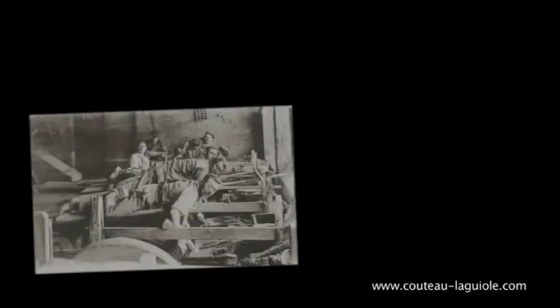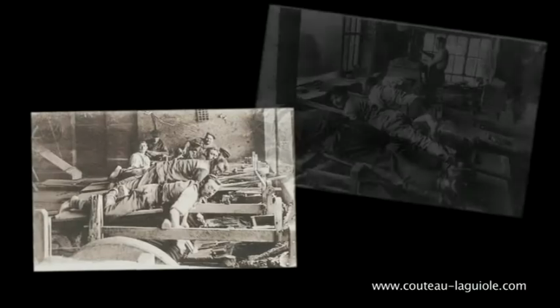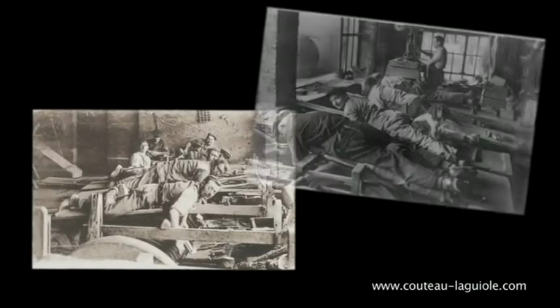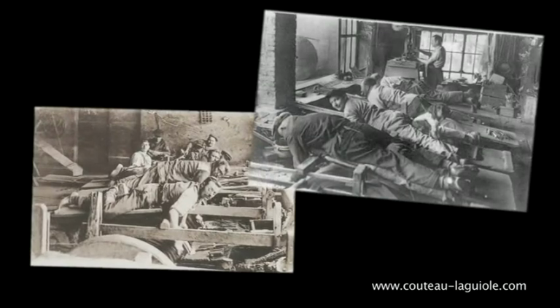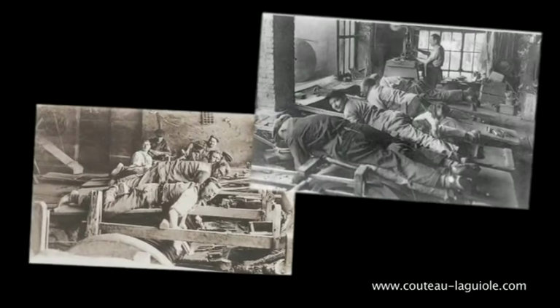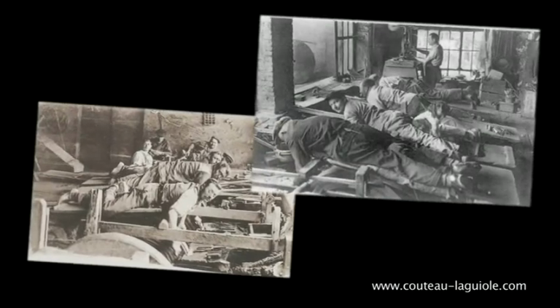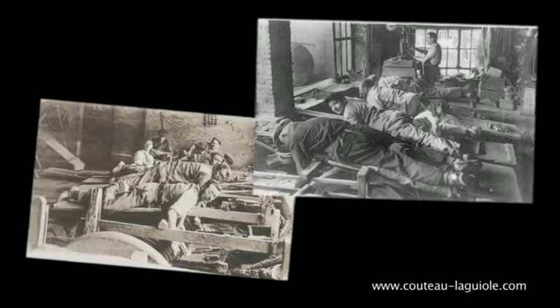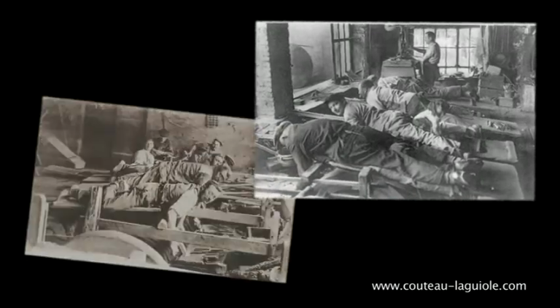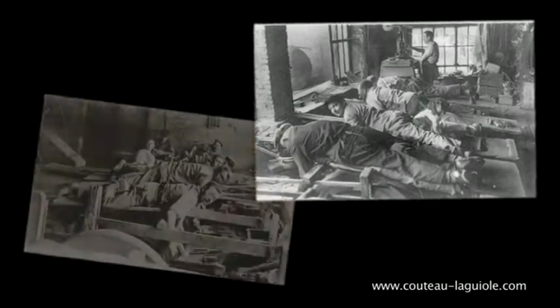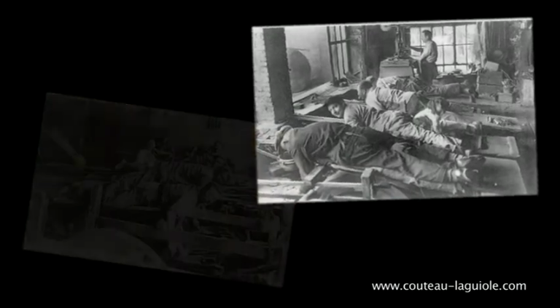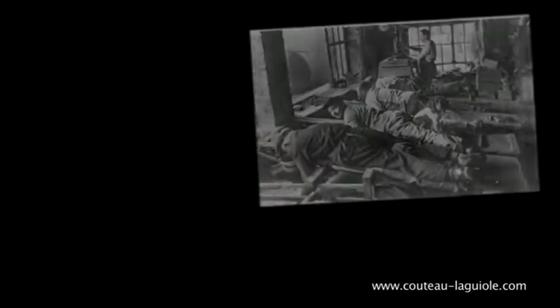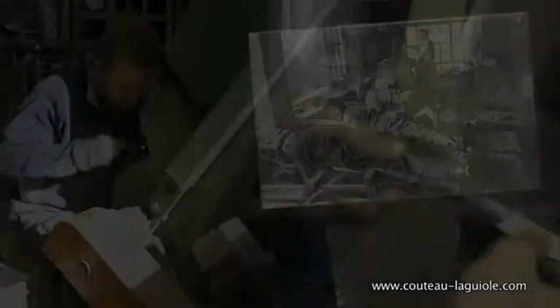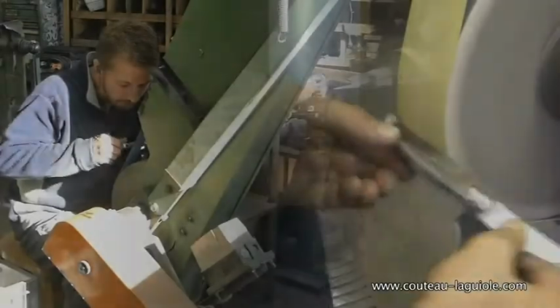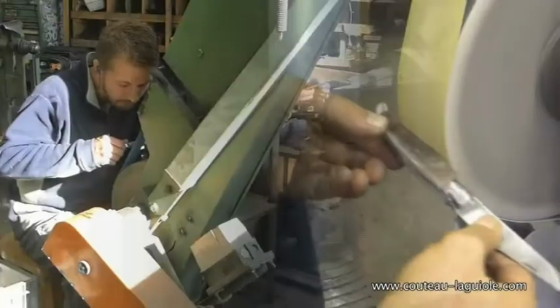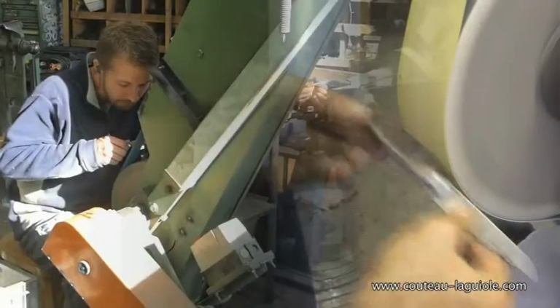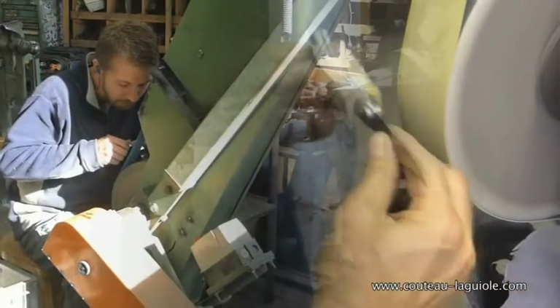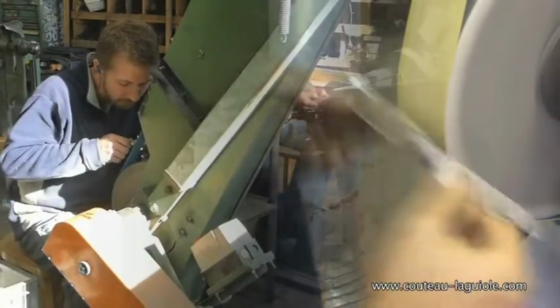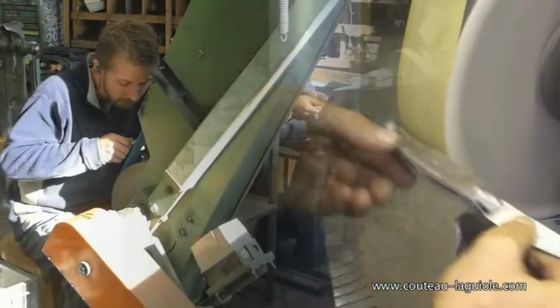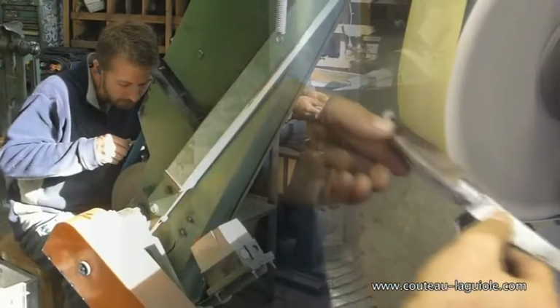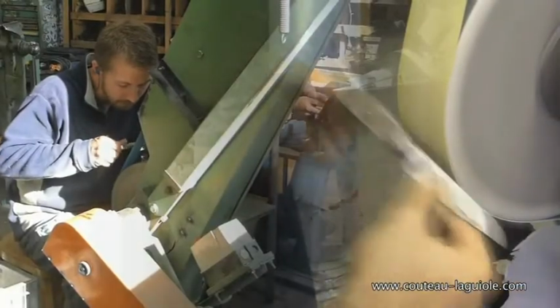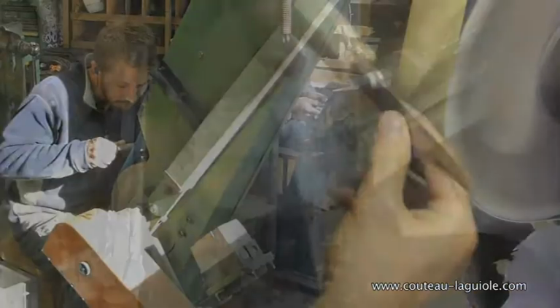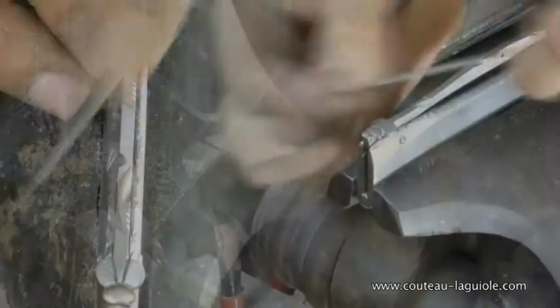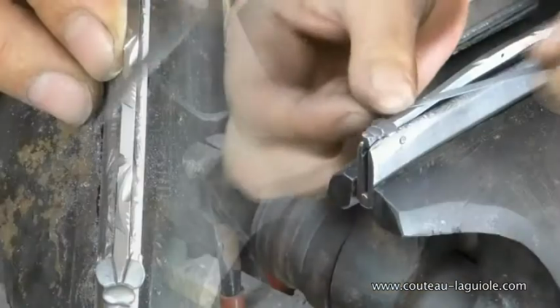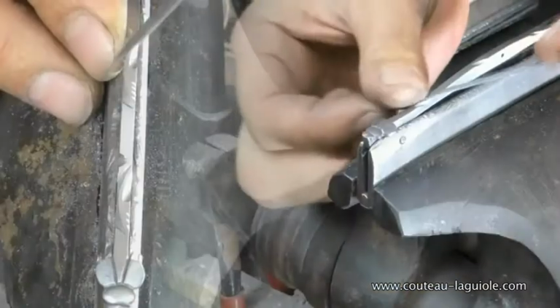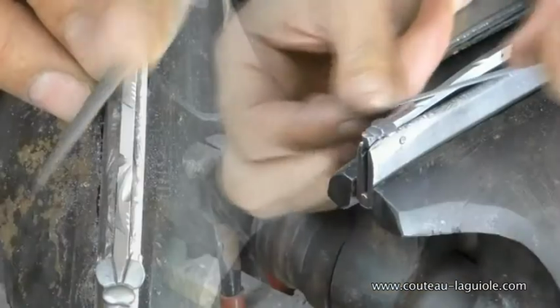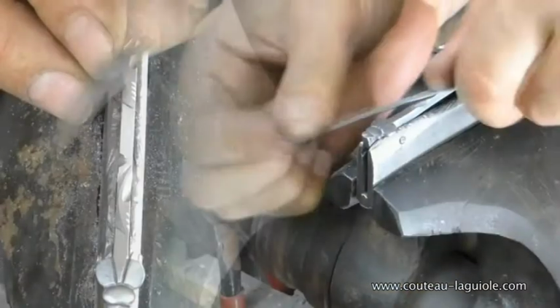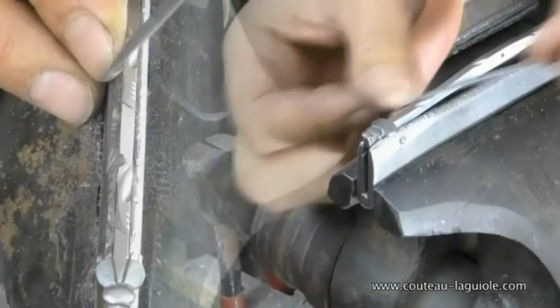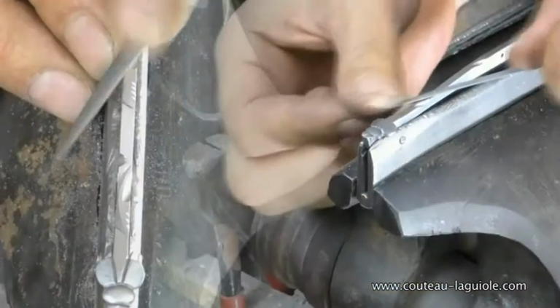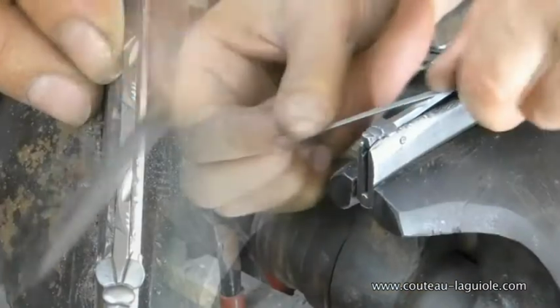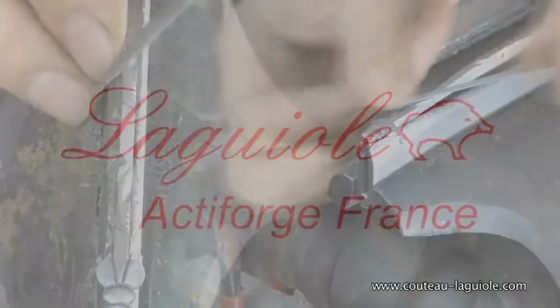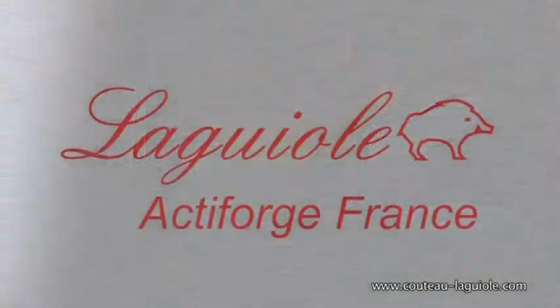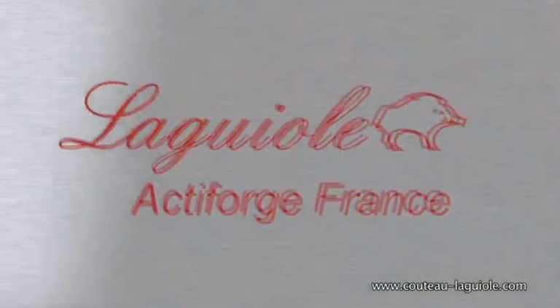Gone are the times of grinders, stretched out above their grindstone, their dog lying on their feet. Though the cutlery works have been modernised, work is still done by hand.